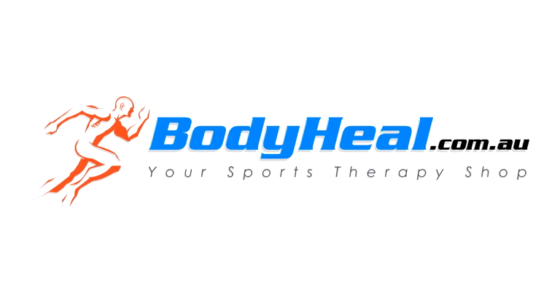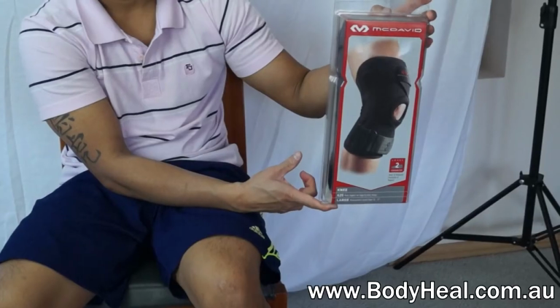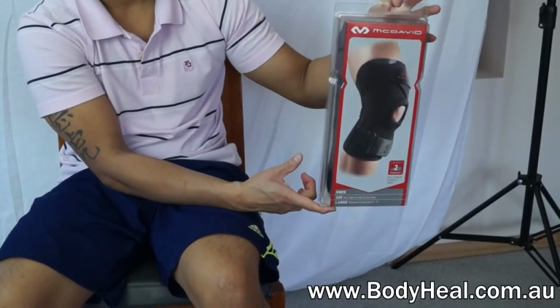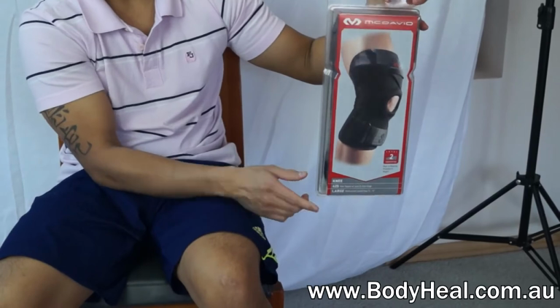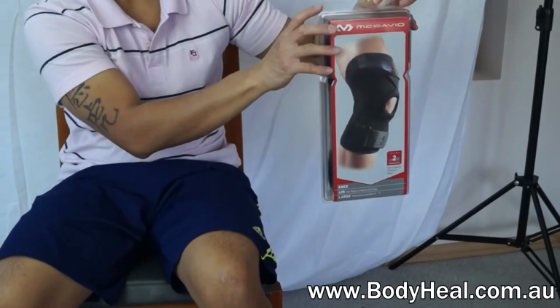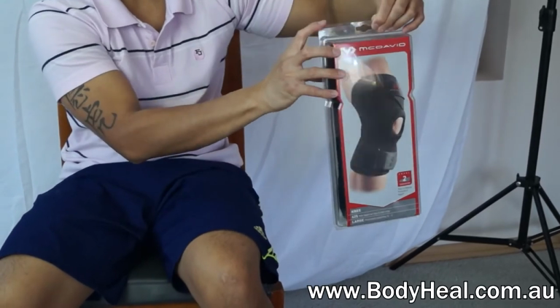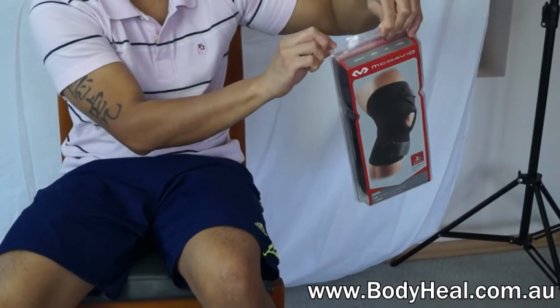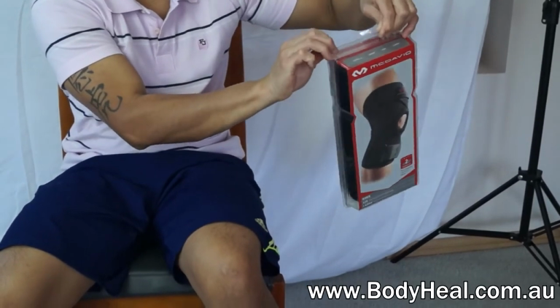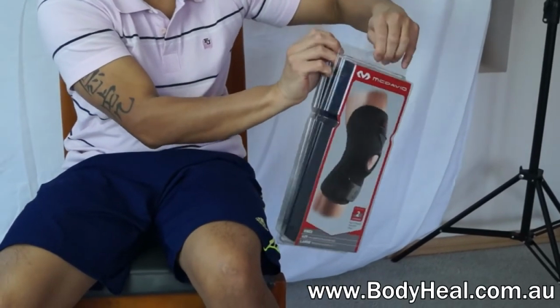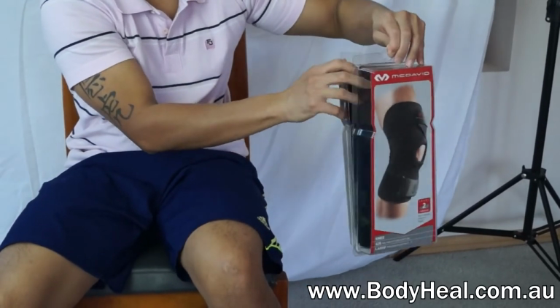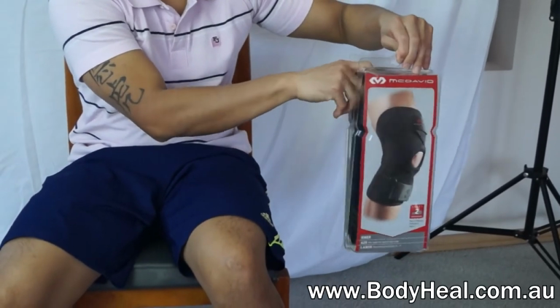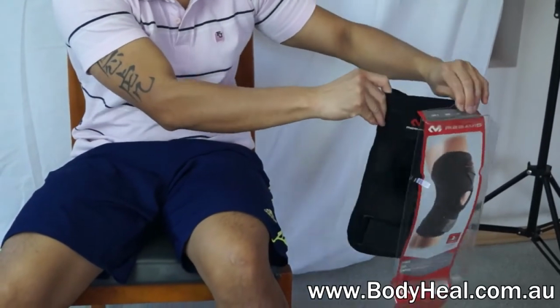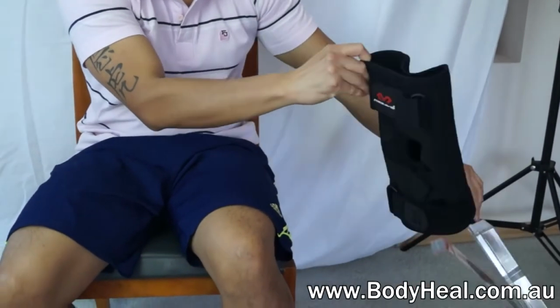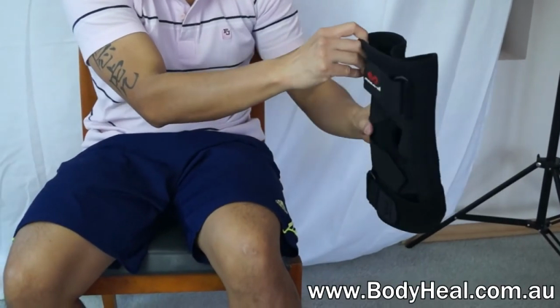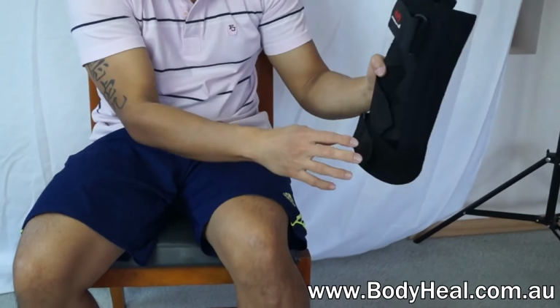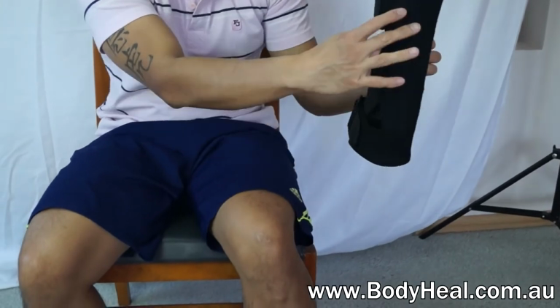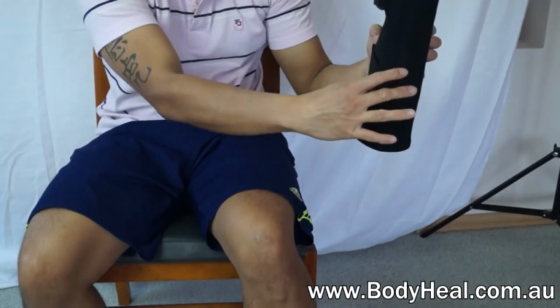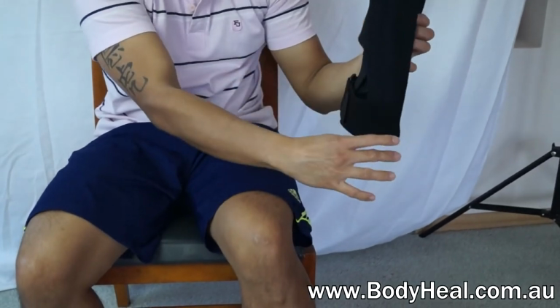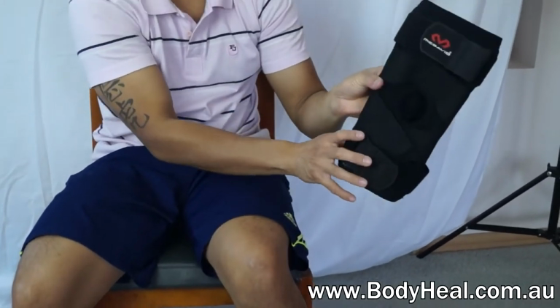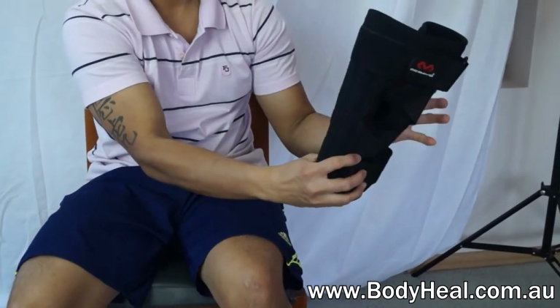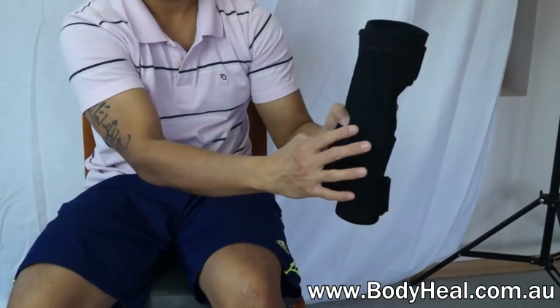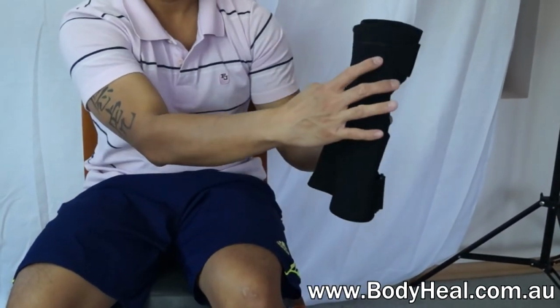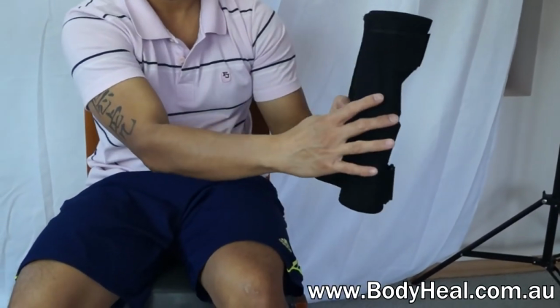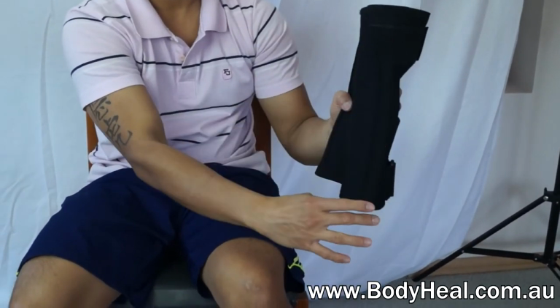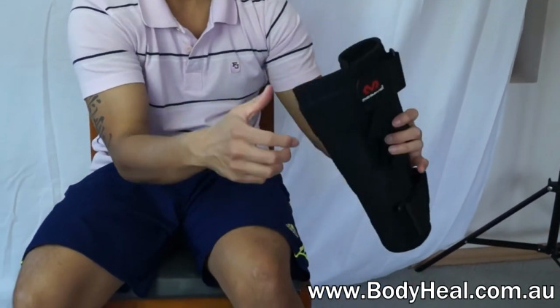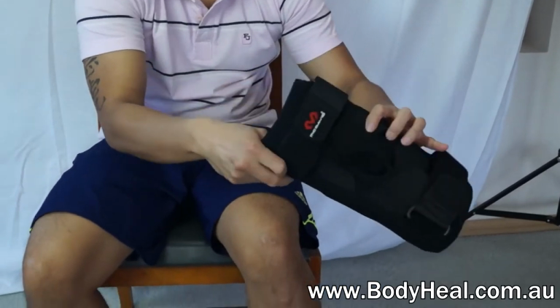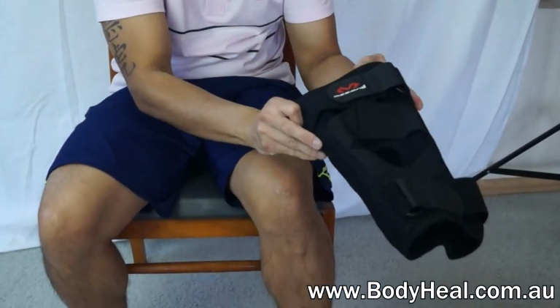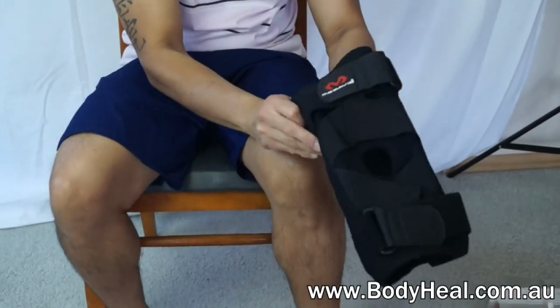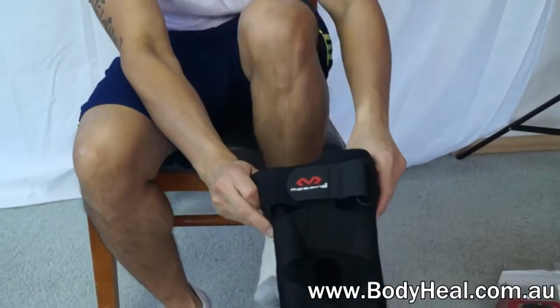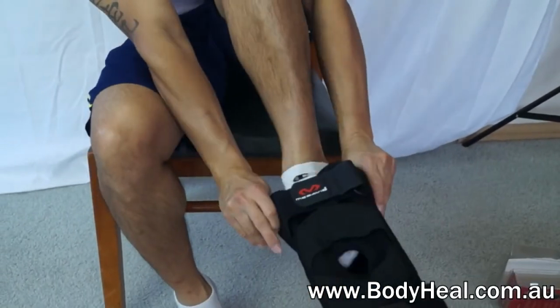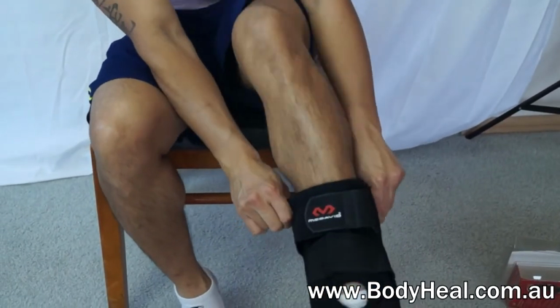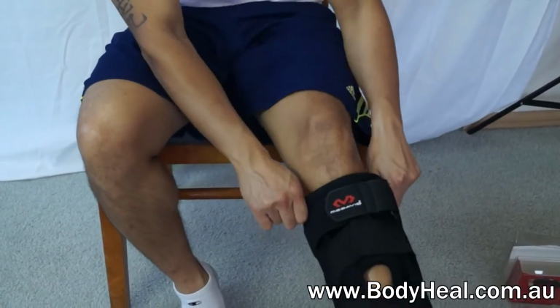The McDavid Ligament Knee Support 425 is designed to aid recovery from injury by reducing pressure on the ligaments when bending the knee. As you can see, the spring steel stays run medially and laterally and aid in prevention of ligament injuries.